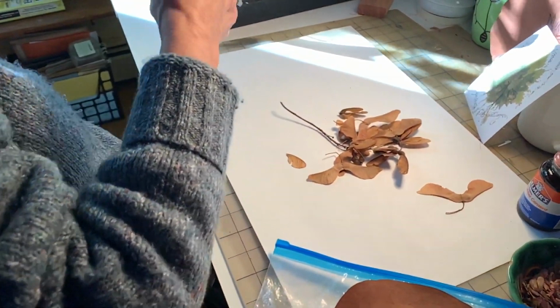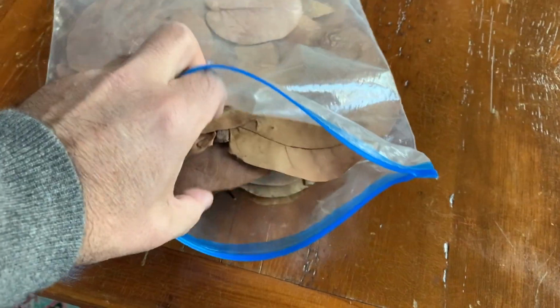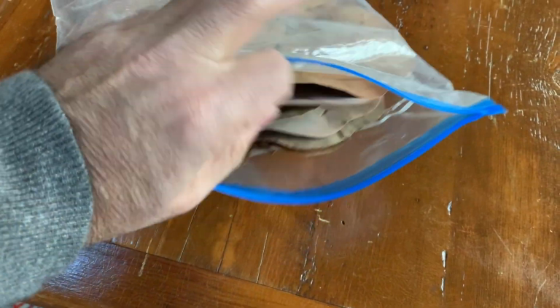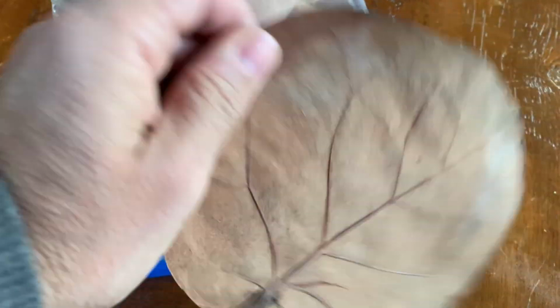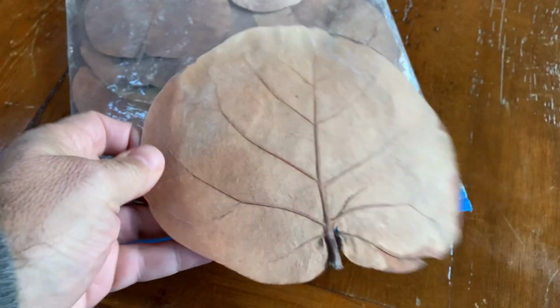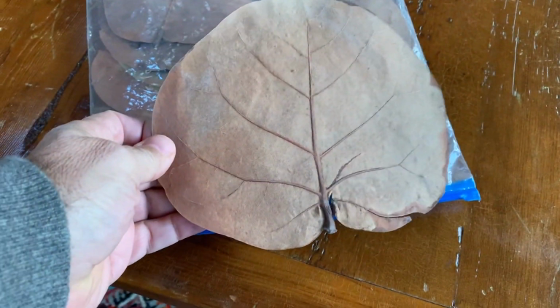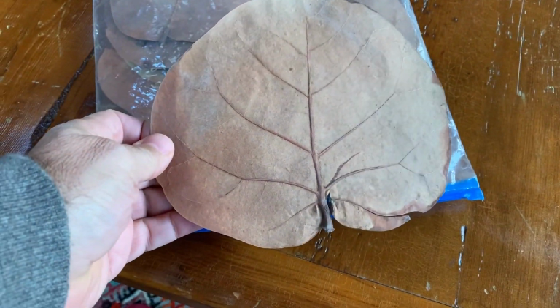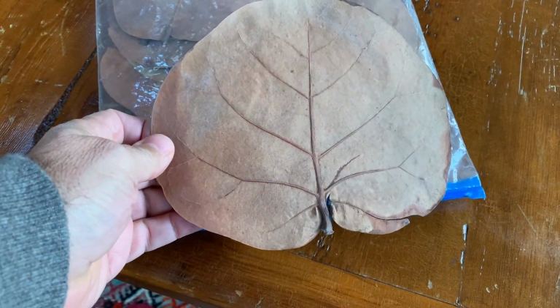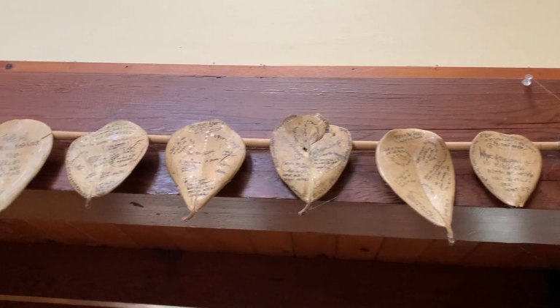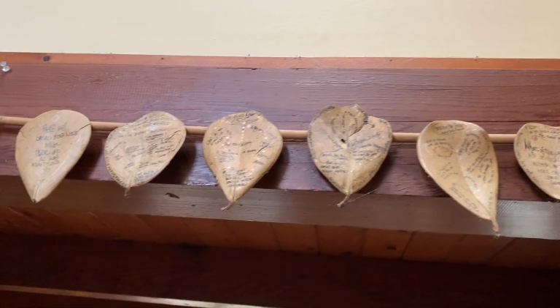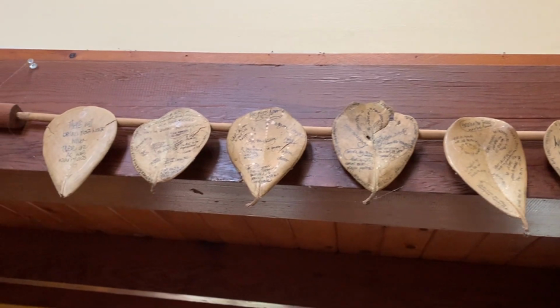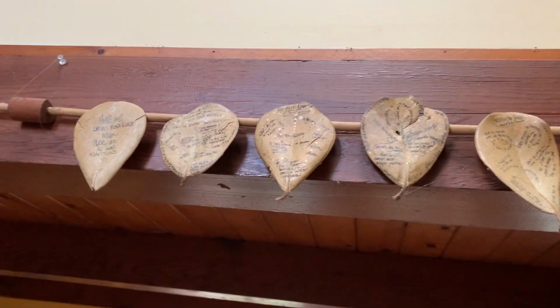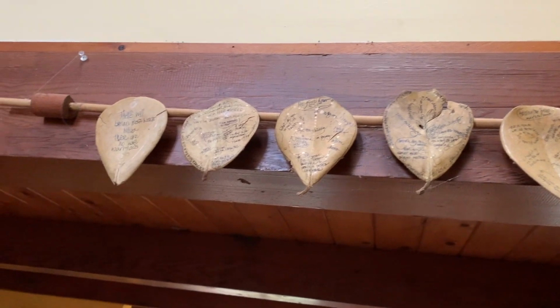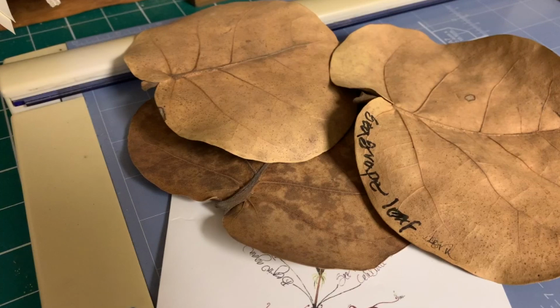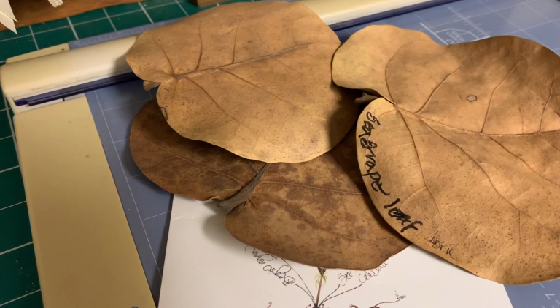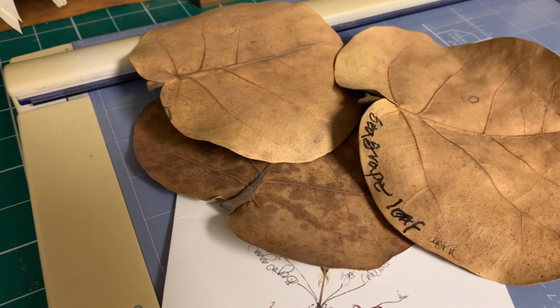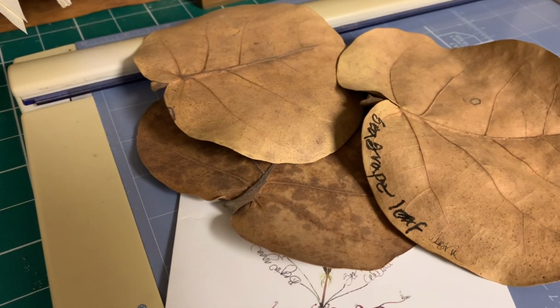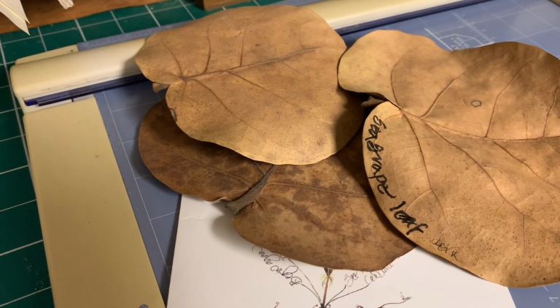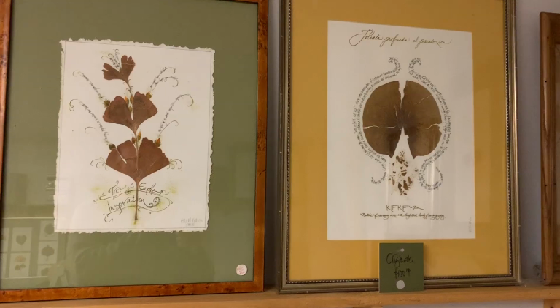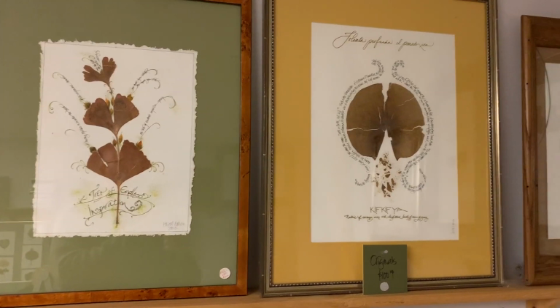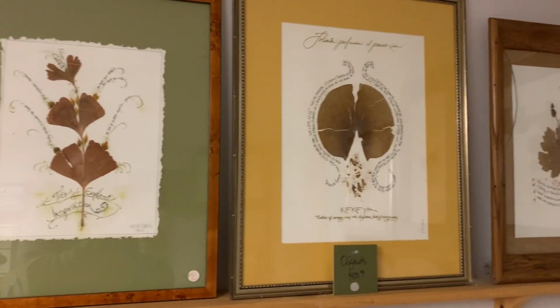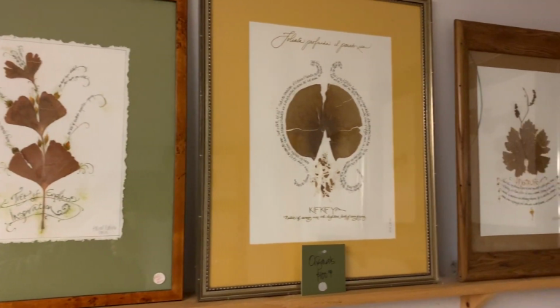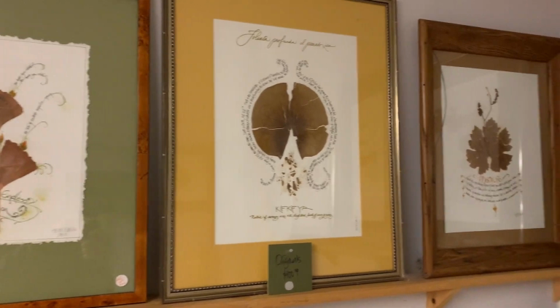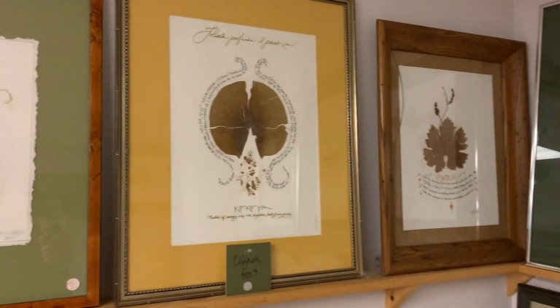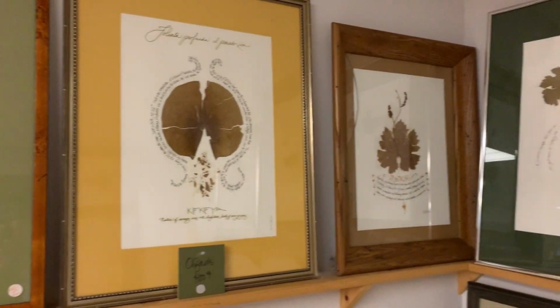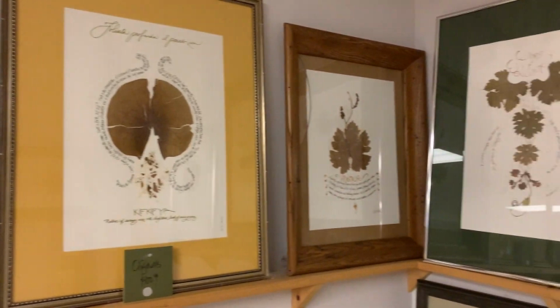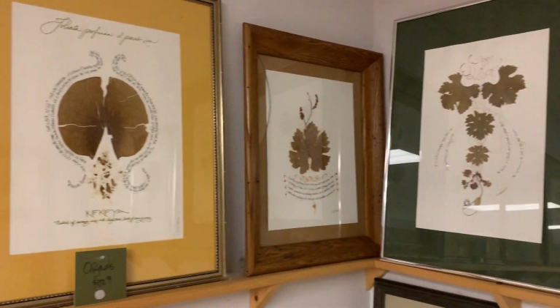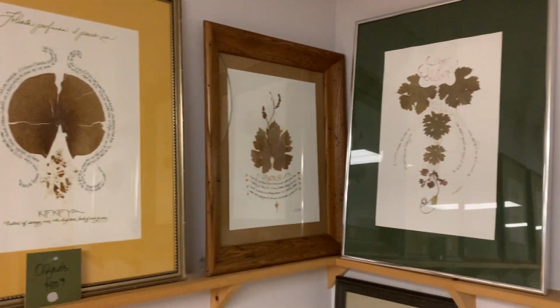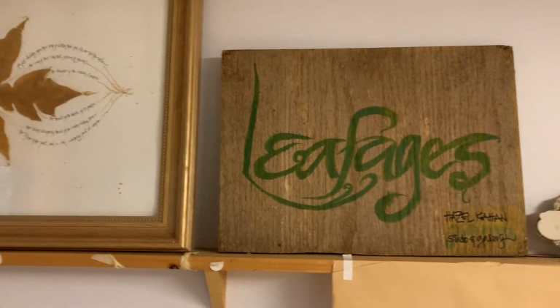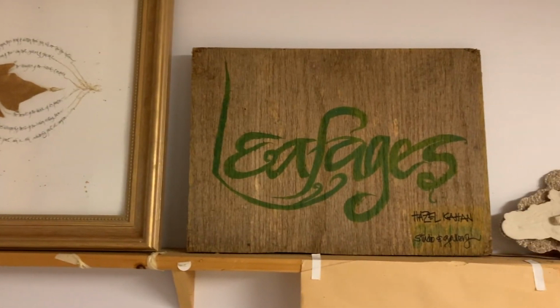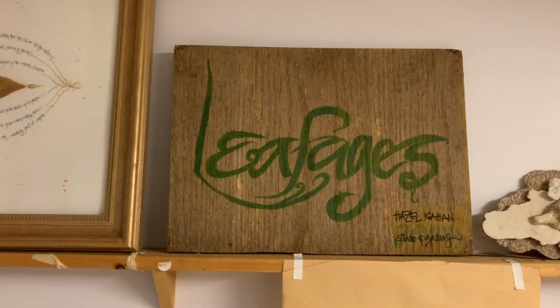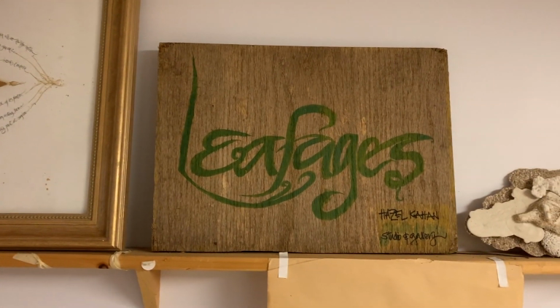Big leaves, beautiful leaves, exotic leaves. She presses them and dries them and combines them with calligraphy. She calls it leafages.